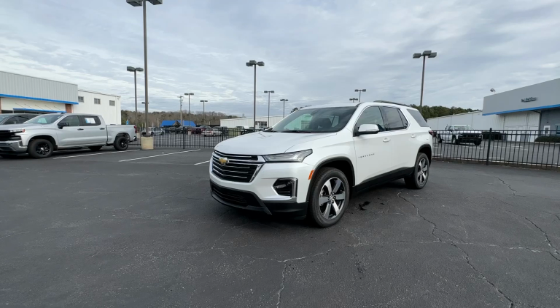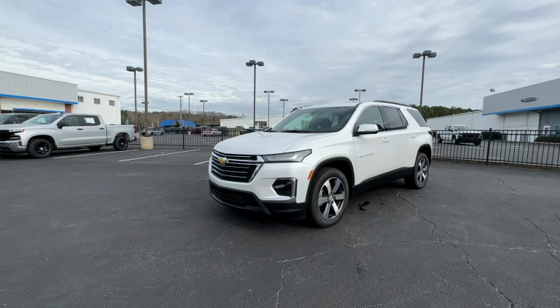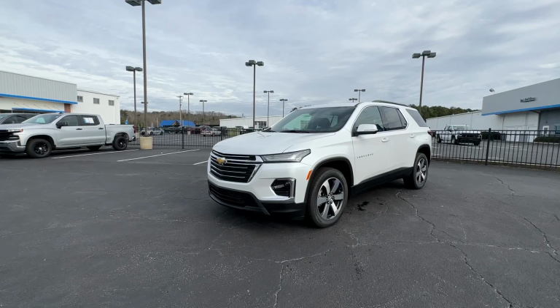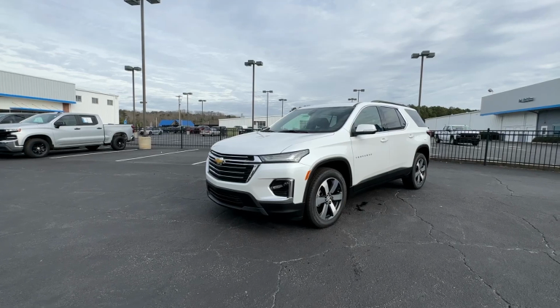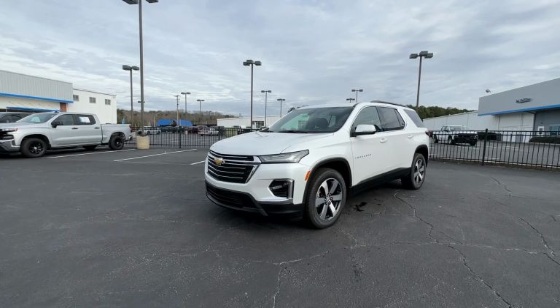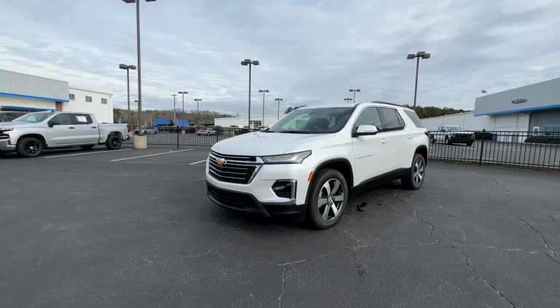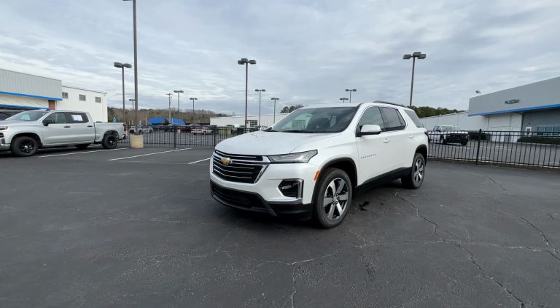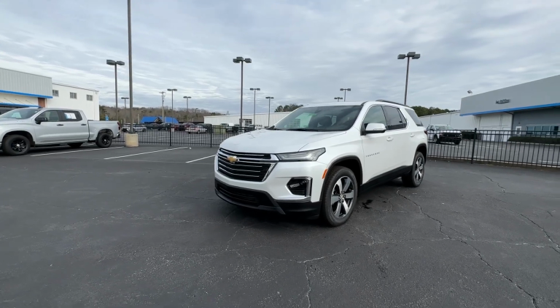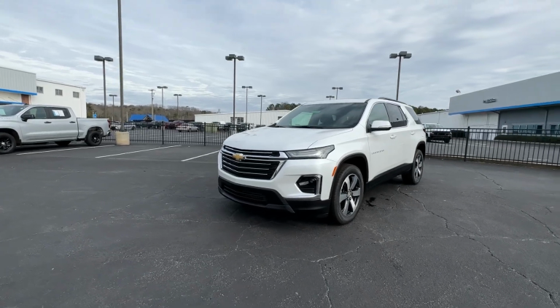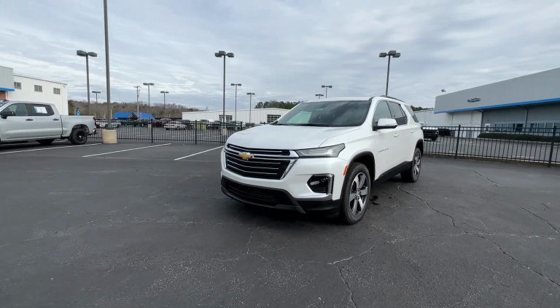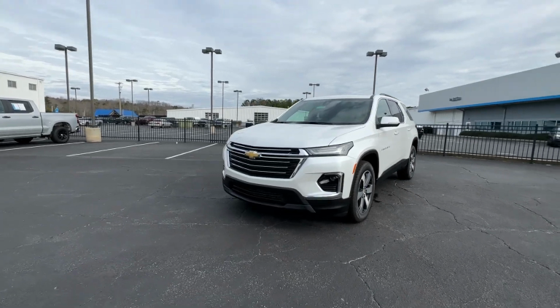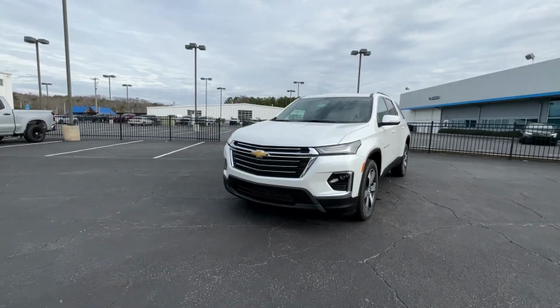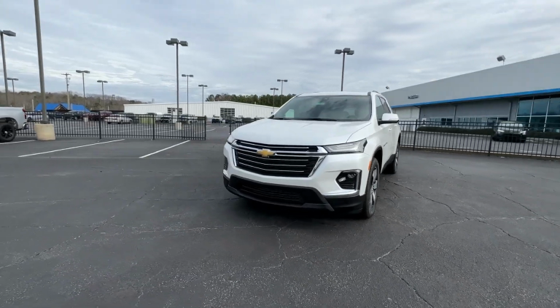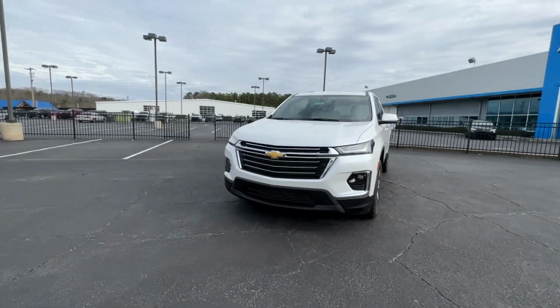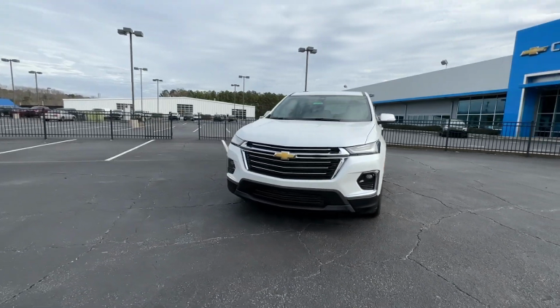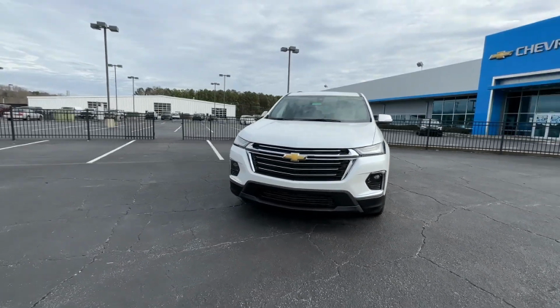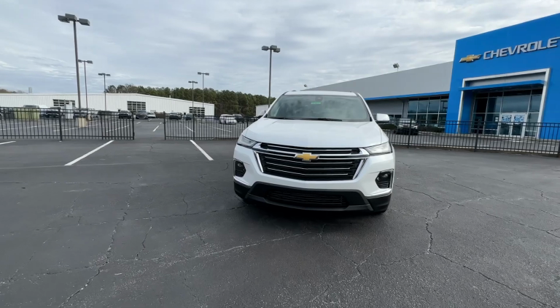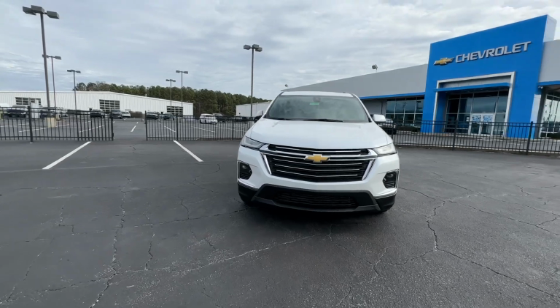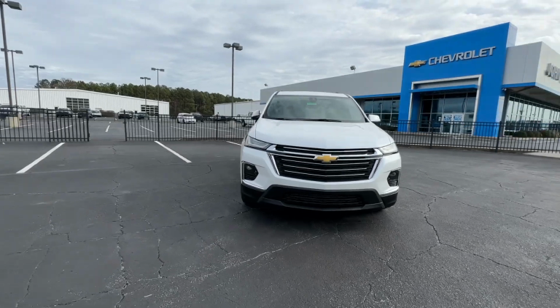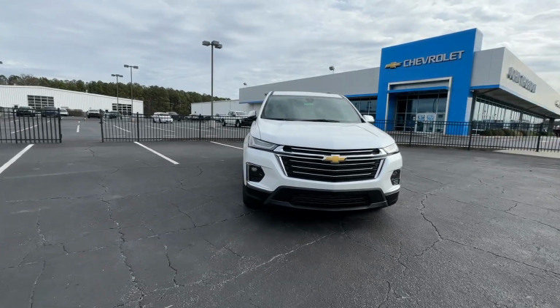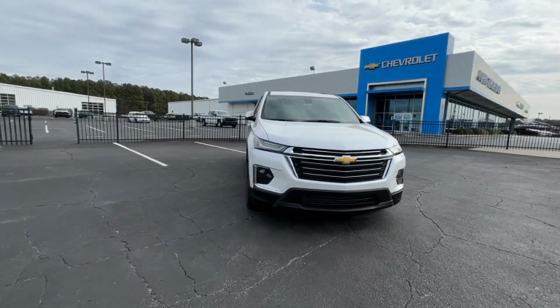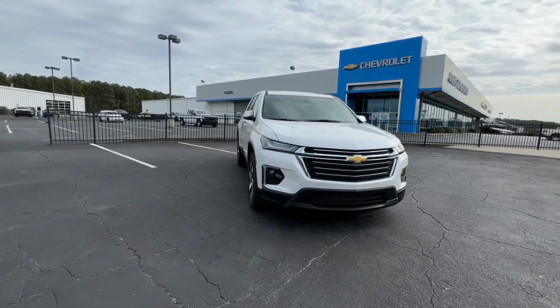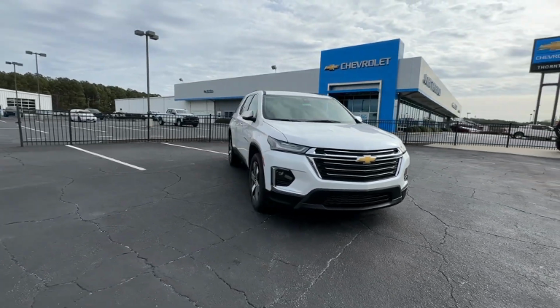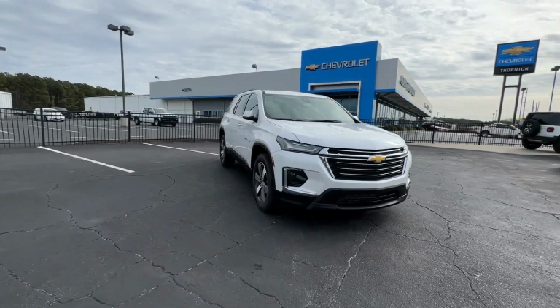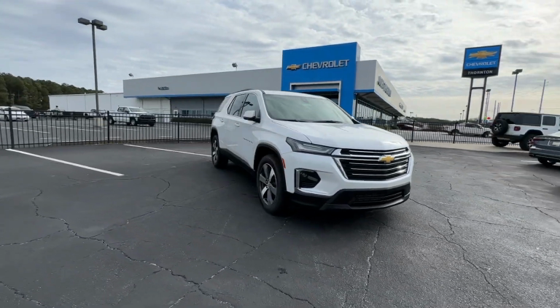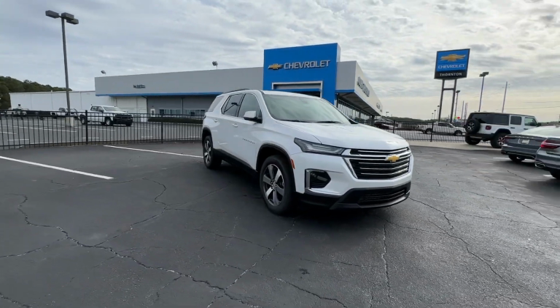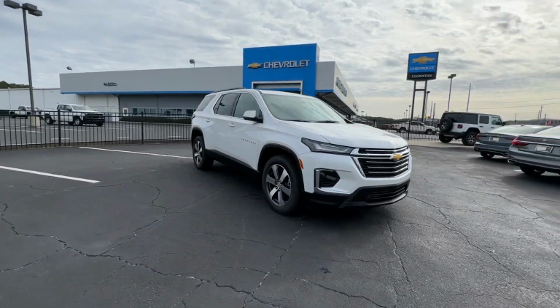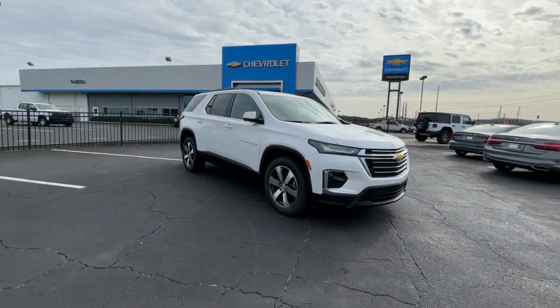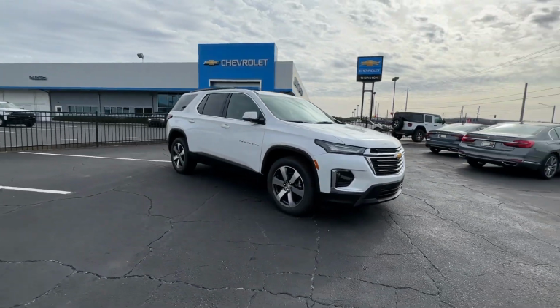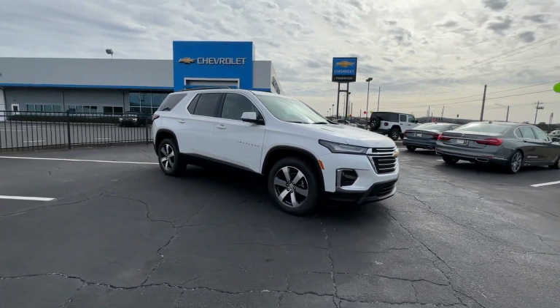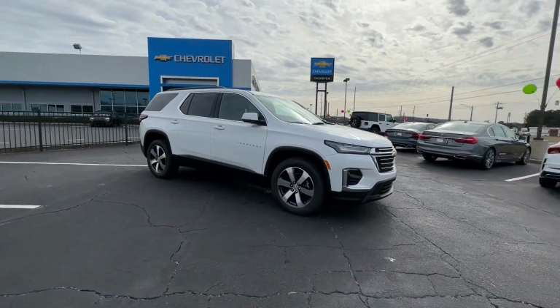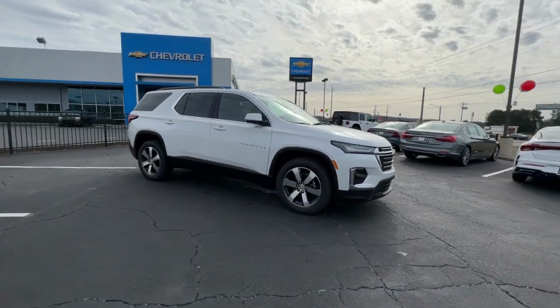Get into a car with value. 2023 Chevrolet Traverse. Answer the call for adventure in comfort and style in the bold, spacious Traverse.